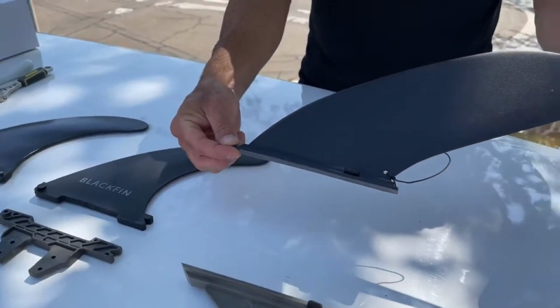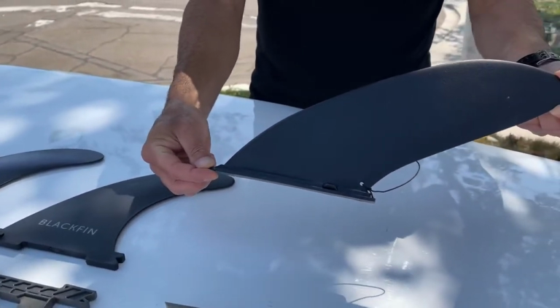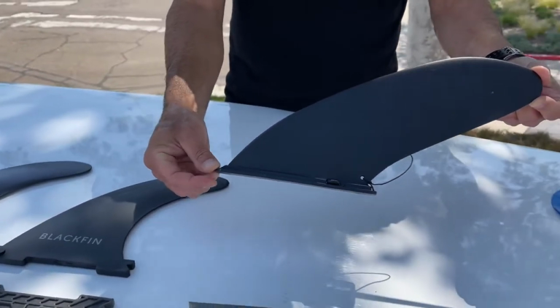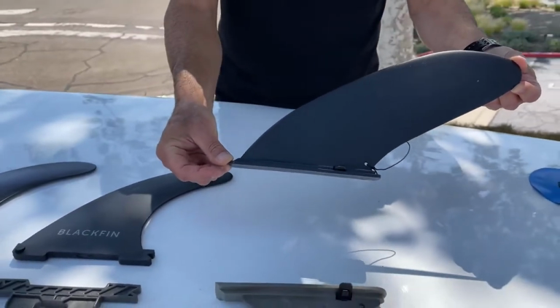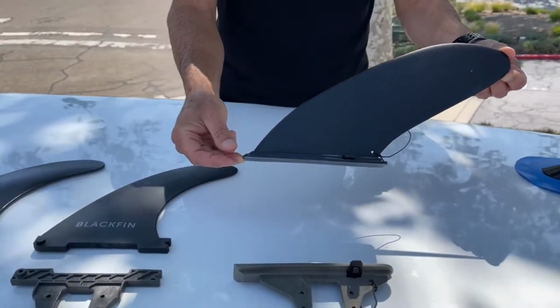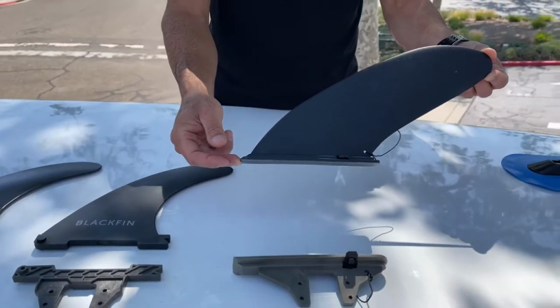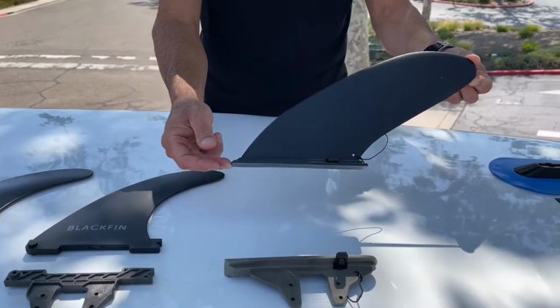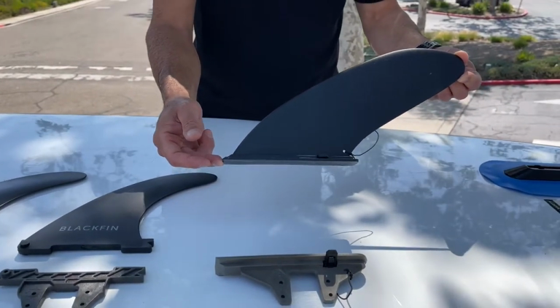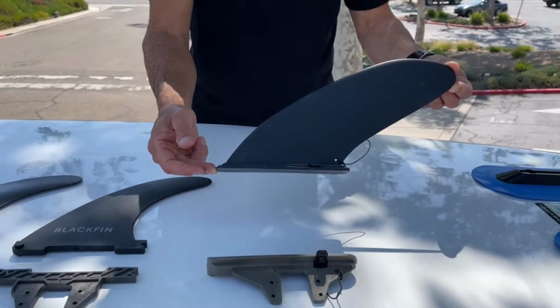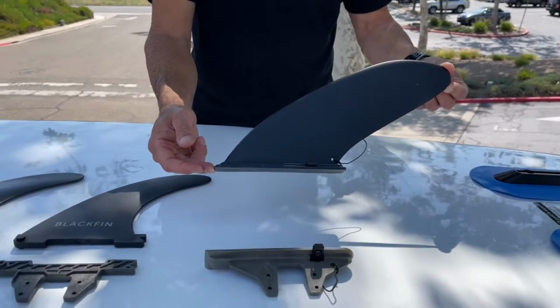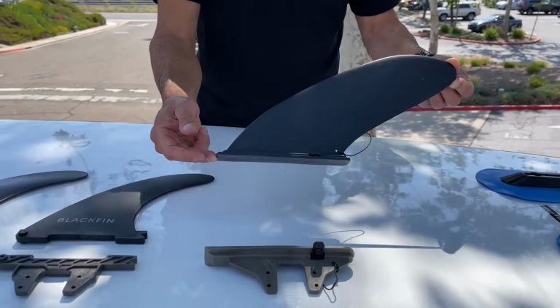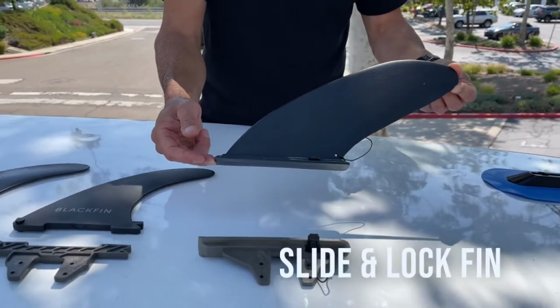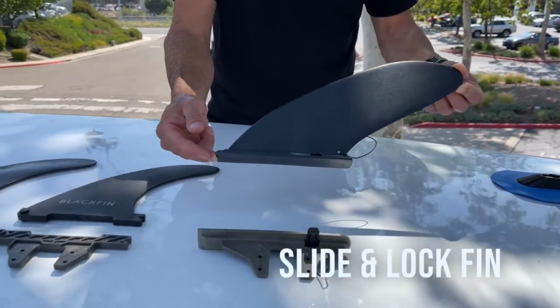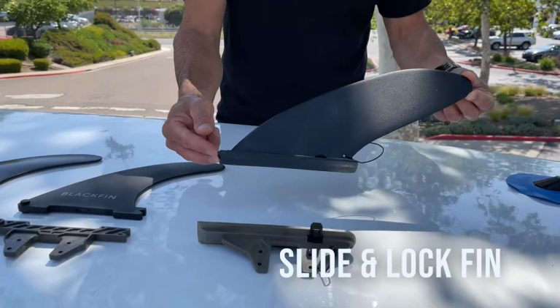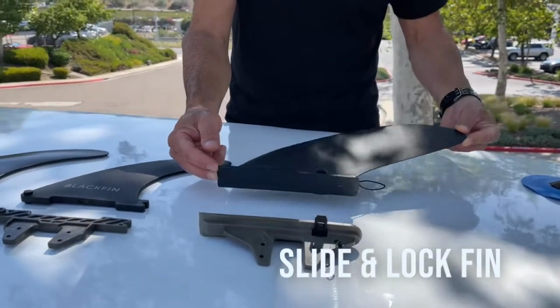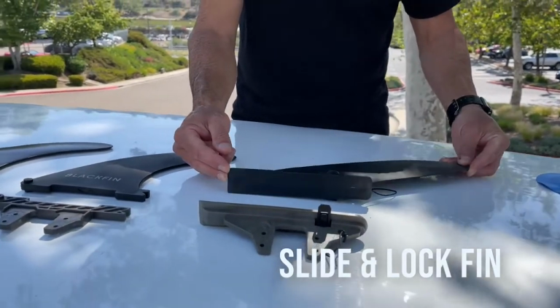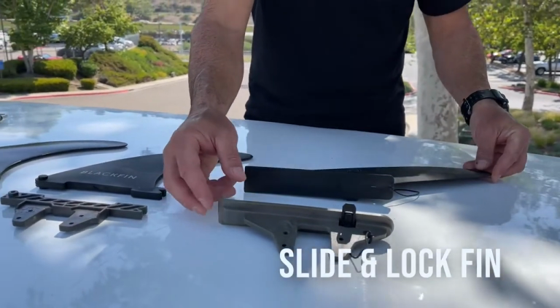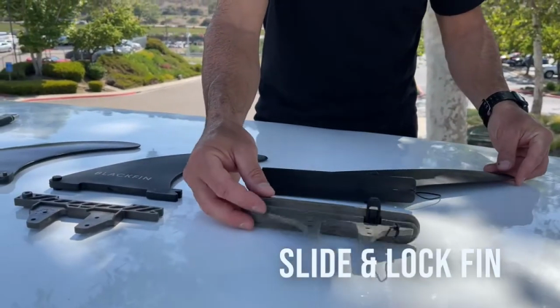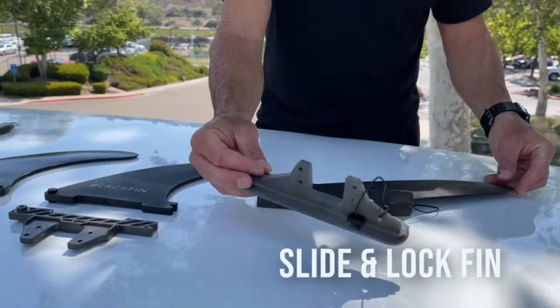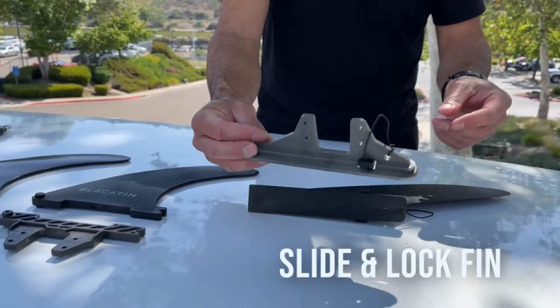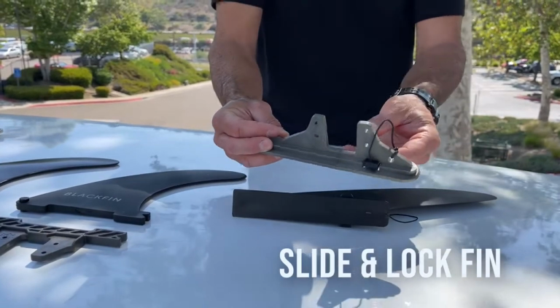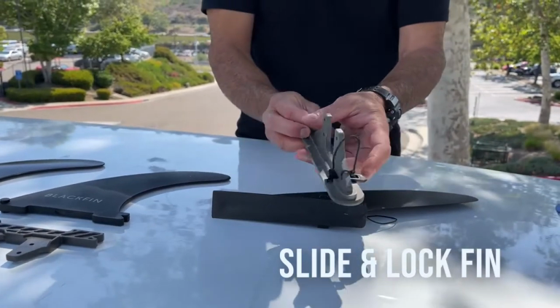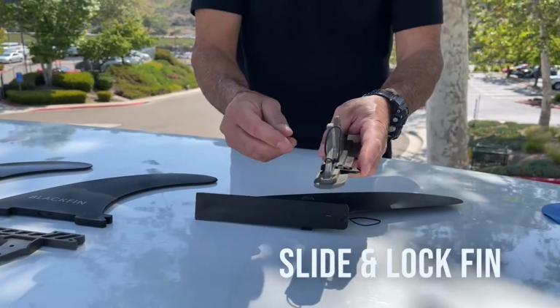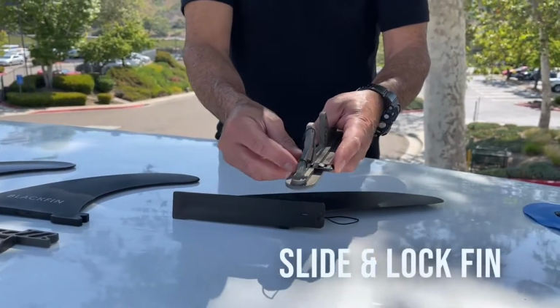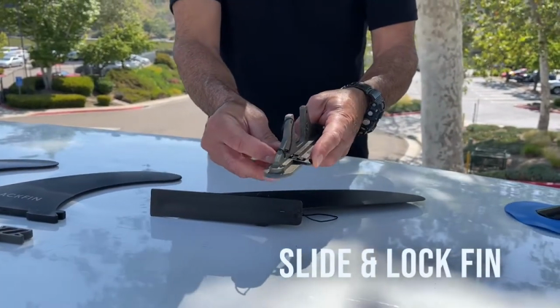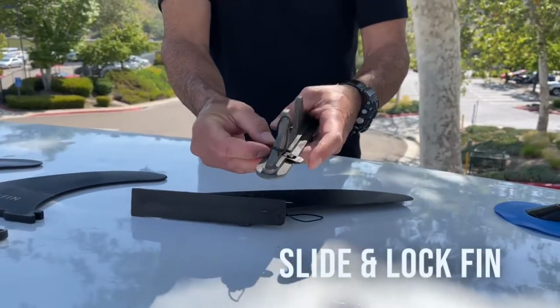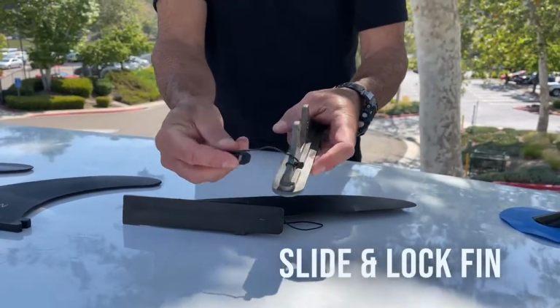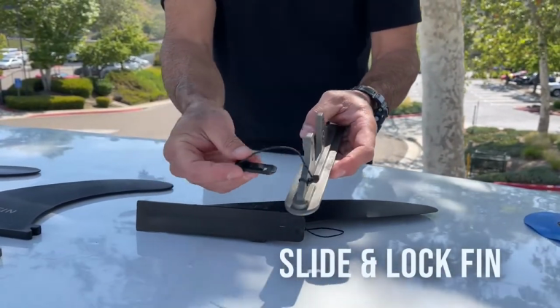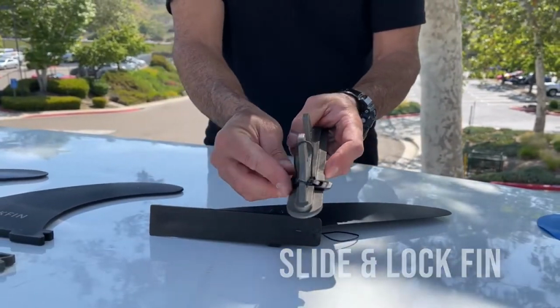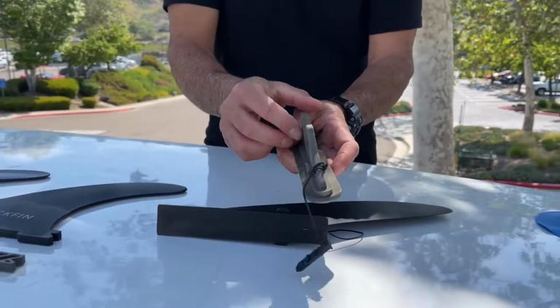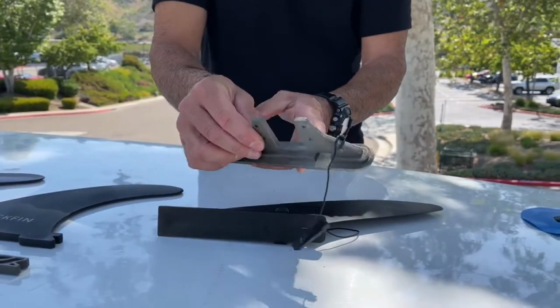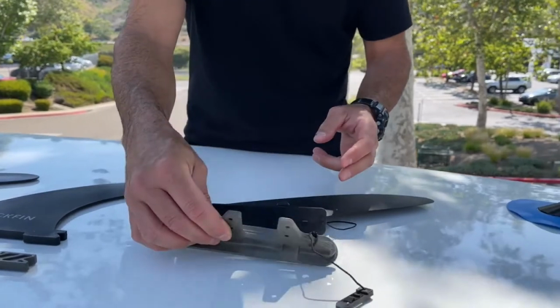We have a fin that's most commonly found on inflatable paddleboards — we call this a slide-and-lock fin — and we have an adapter for that. If you notice, it's exactly the same shape and size as that fin, with a key that will lock it into your fin box.